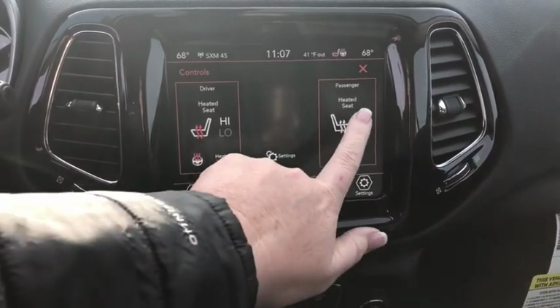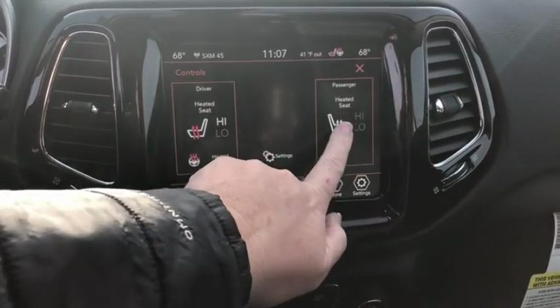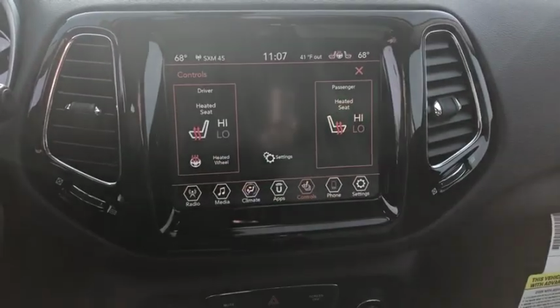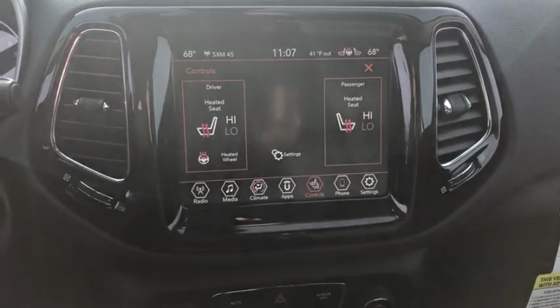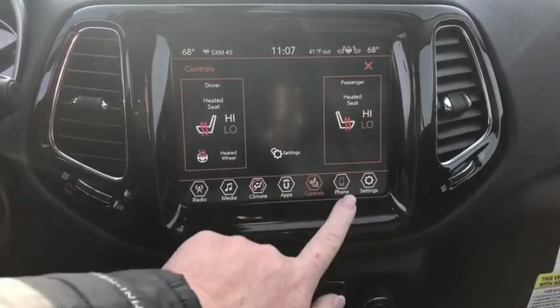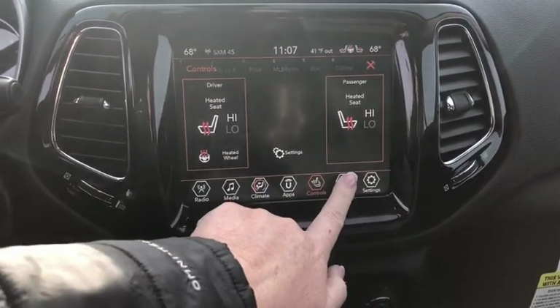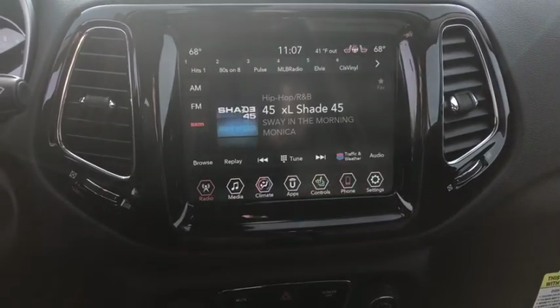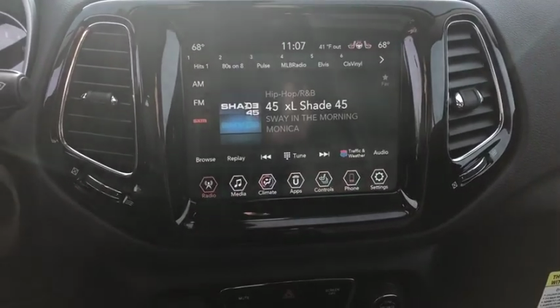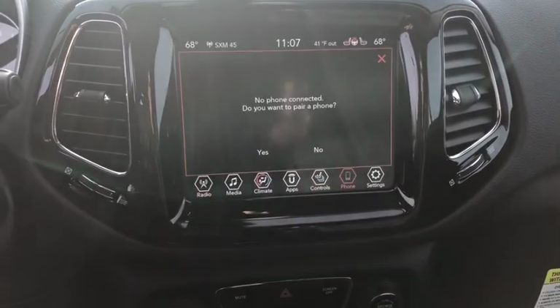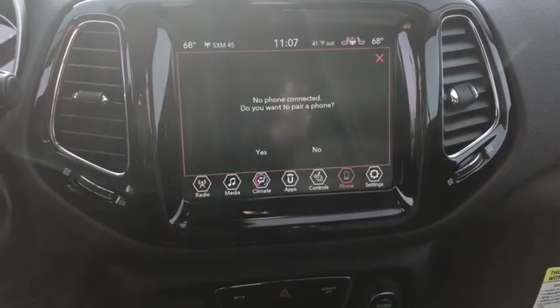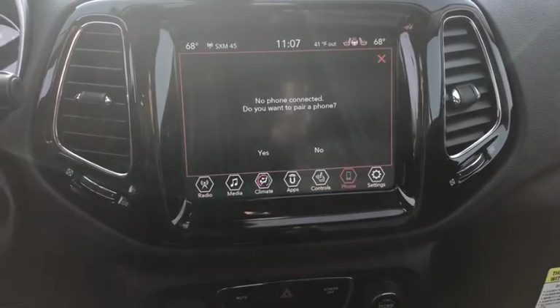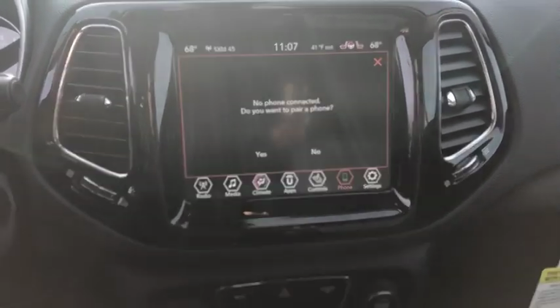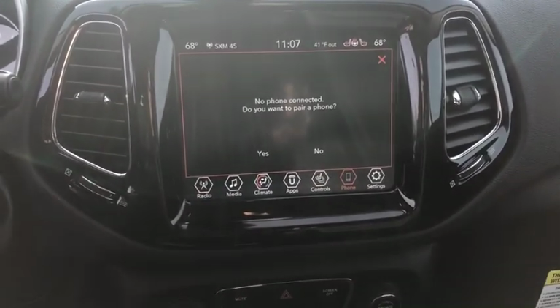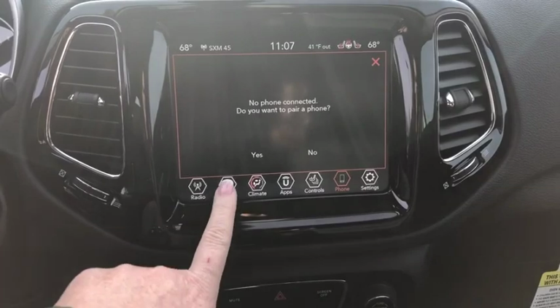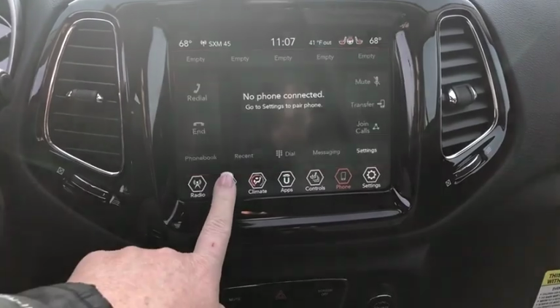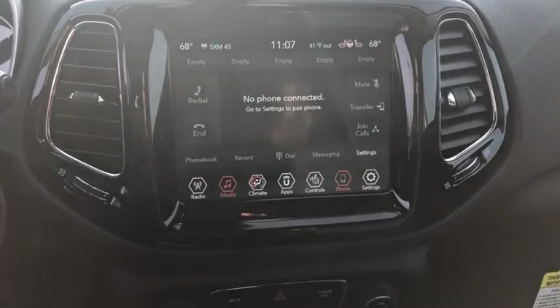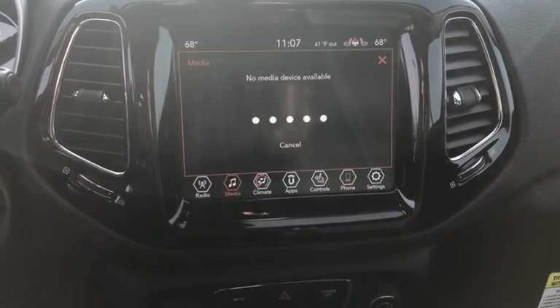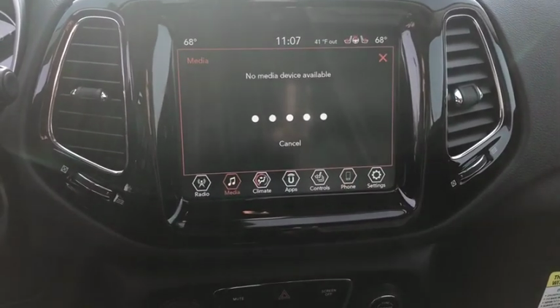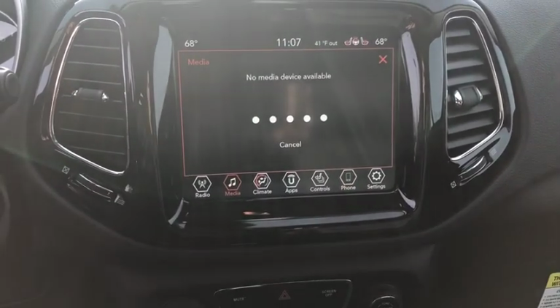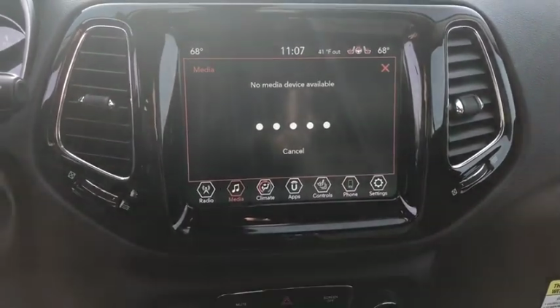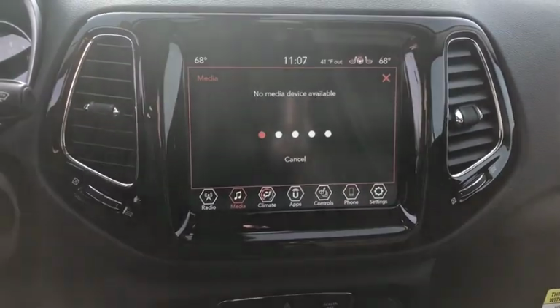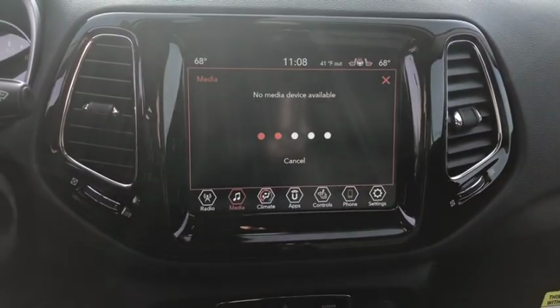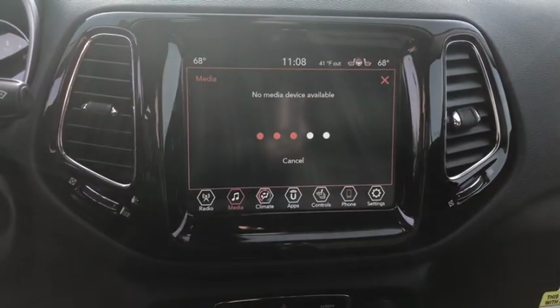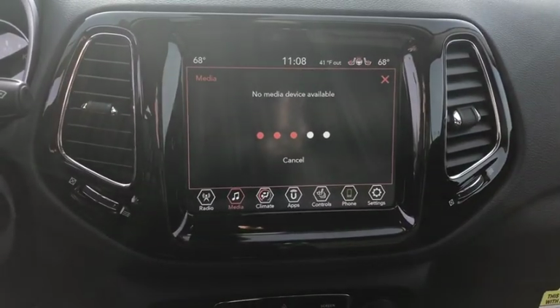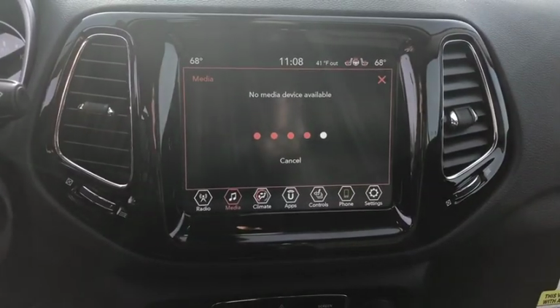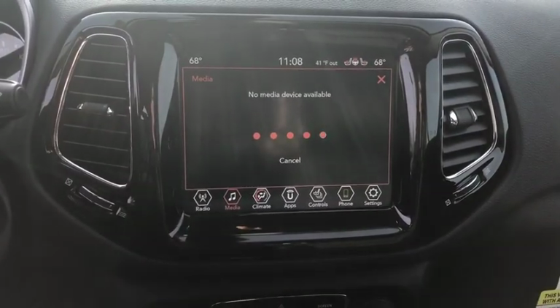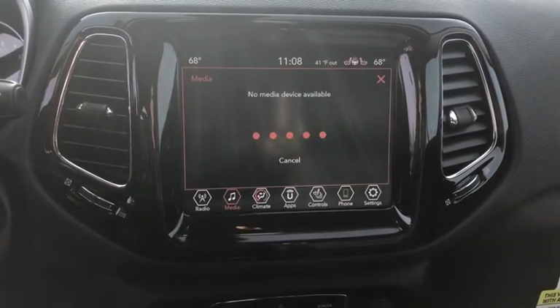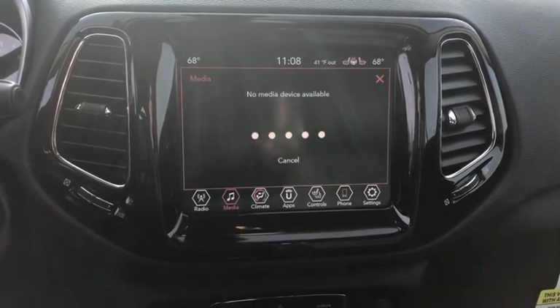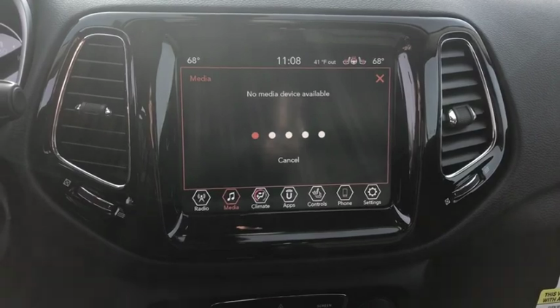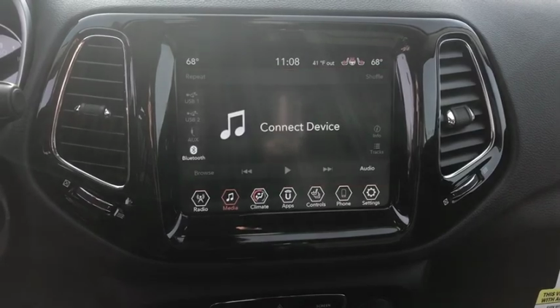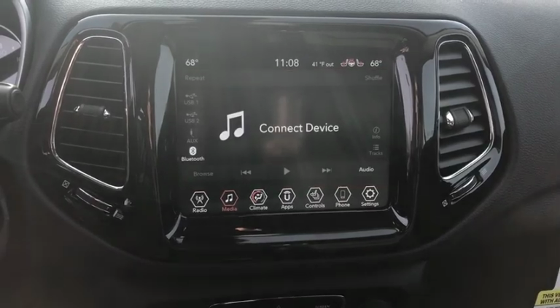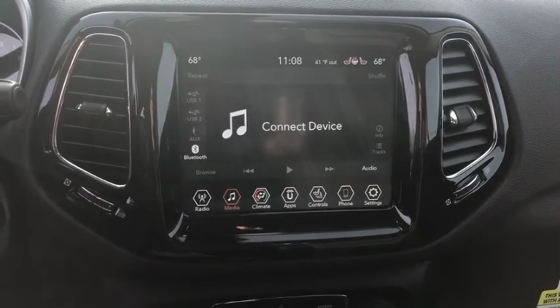Heated front seats, power windows, heated steering wheel, security system, compass, trip computer, rear window defroster, panic alarm, overhead console, tachometer, brake assist.